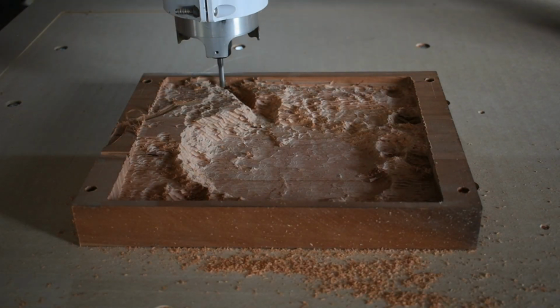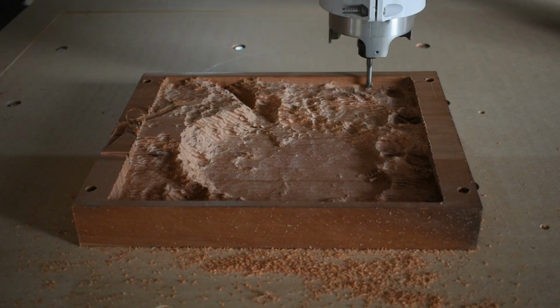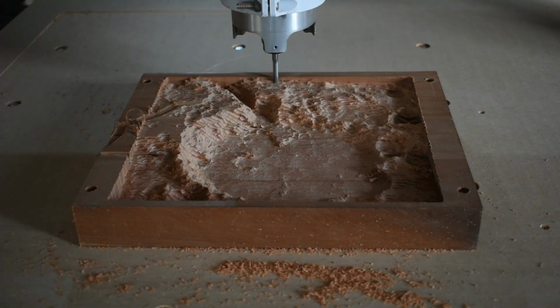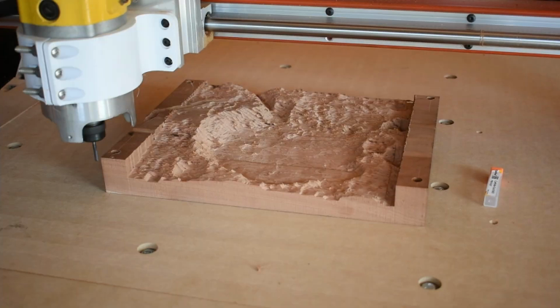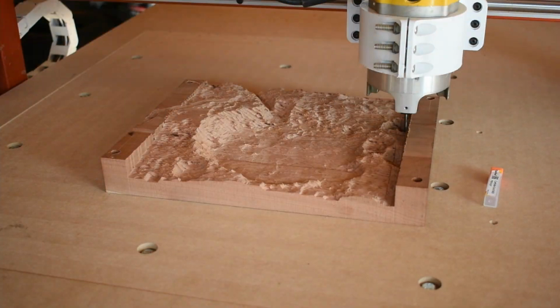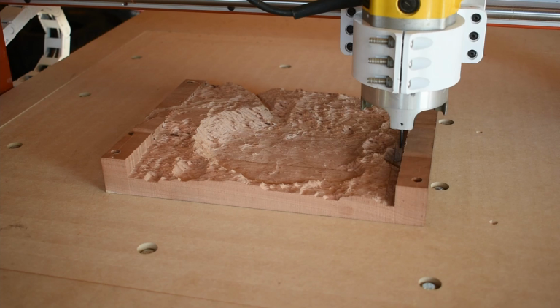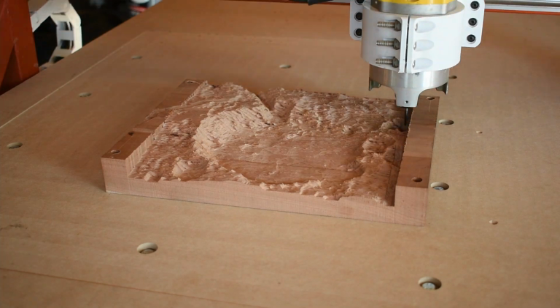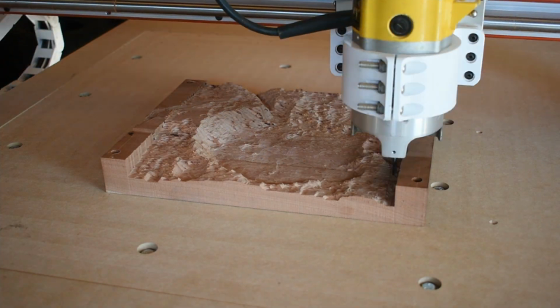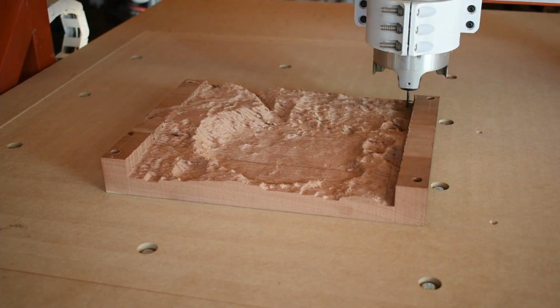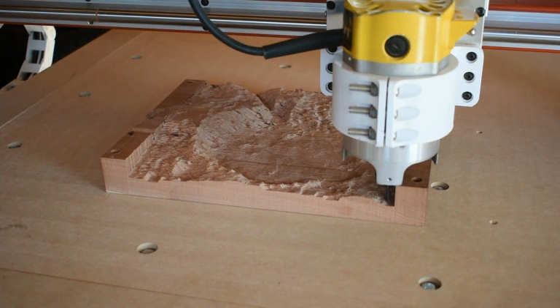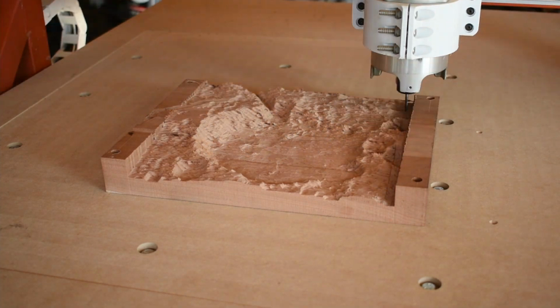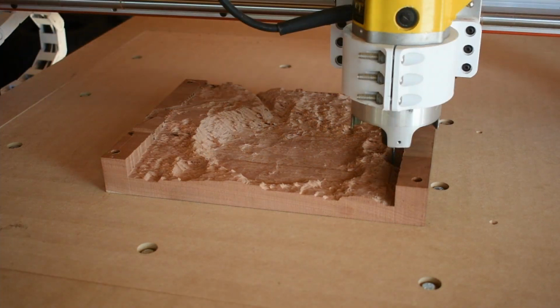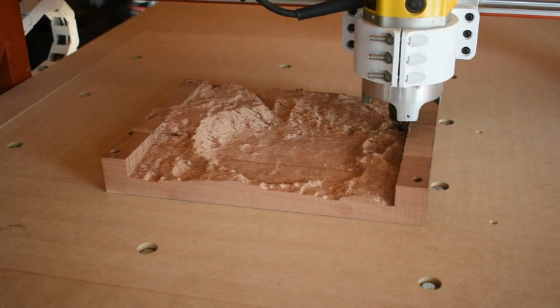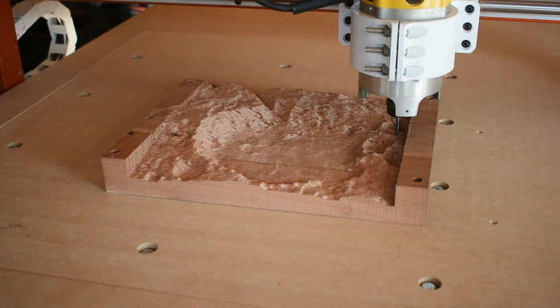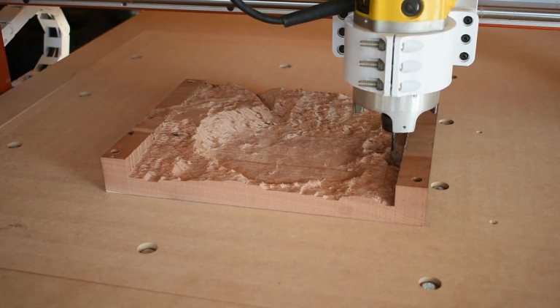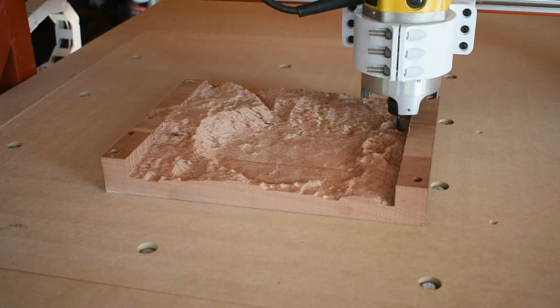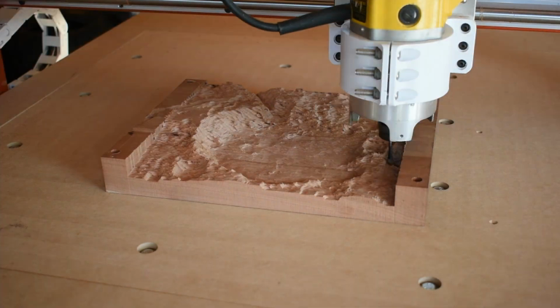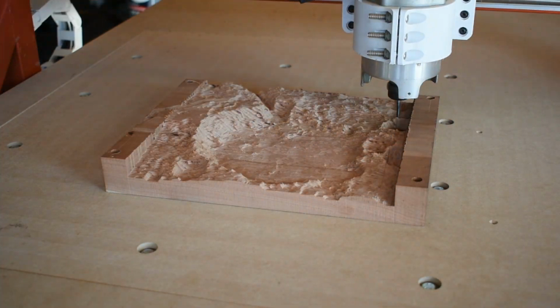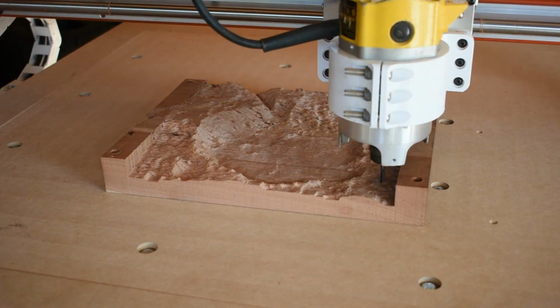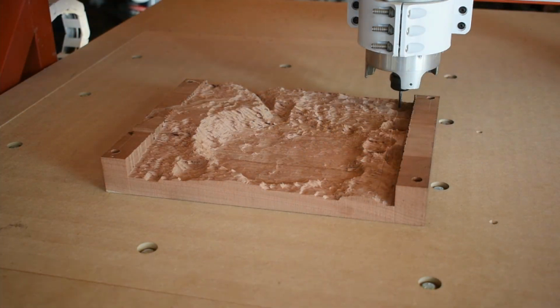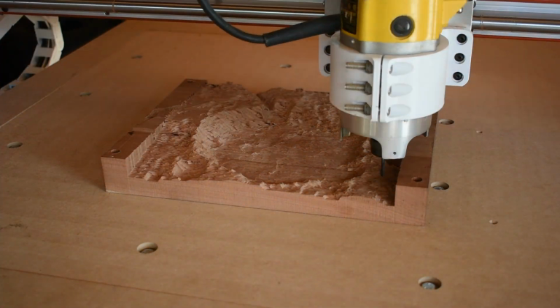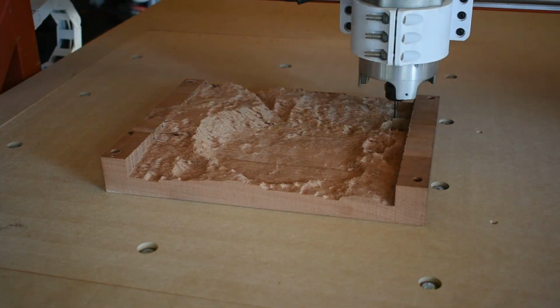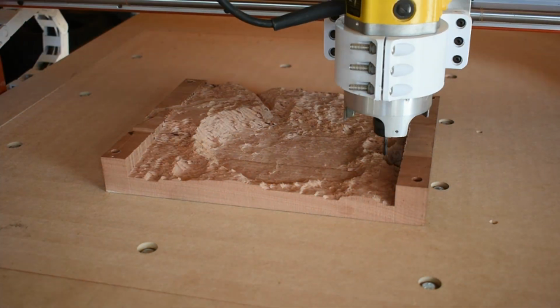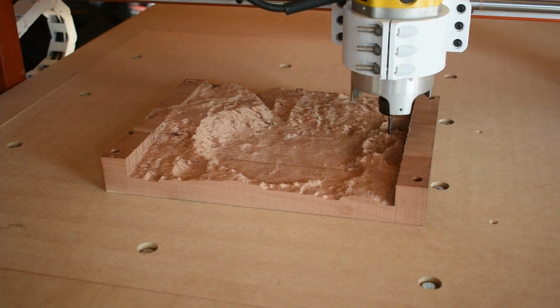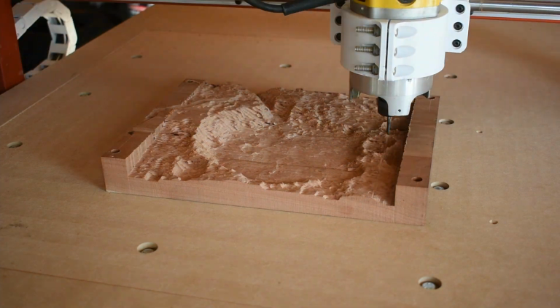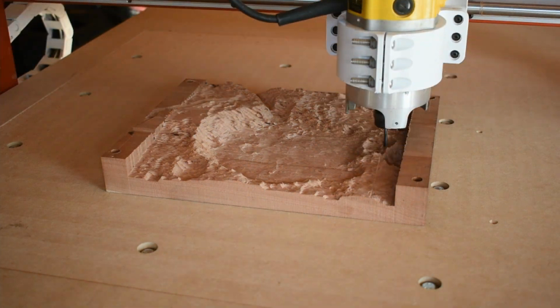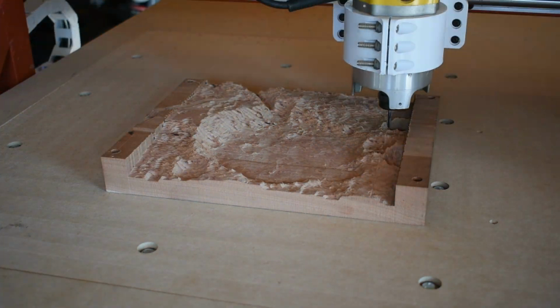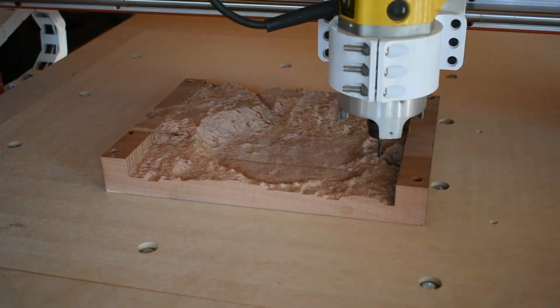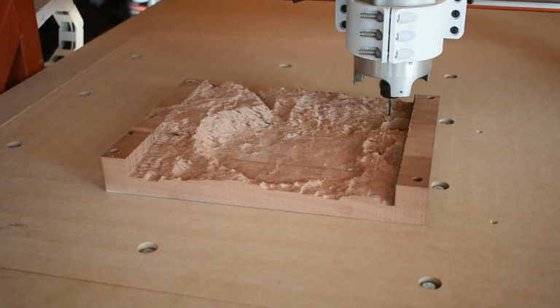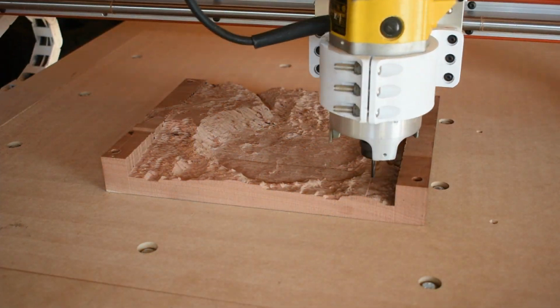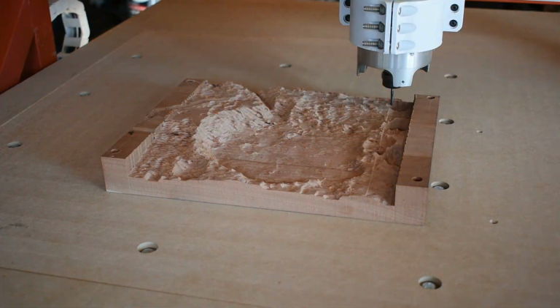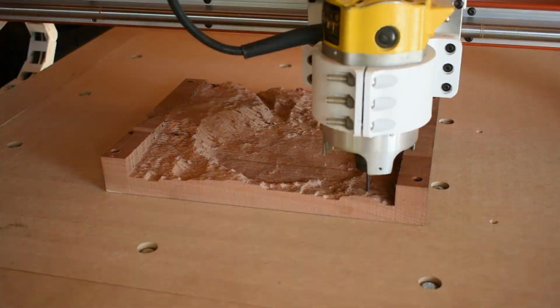With that done, I can clean up the remainder of the material with an eighth-inch ball nose end mill. This will allow me to have a pretty decent surface finish right off the machine, even in the intricate and detailed areas.